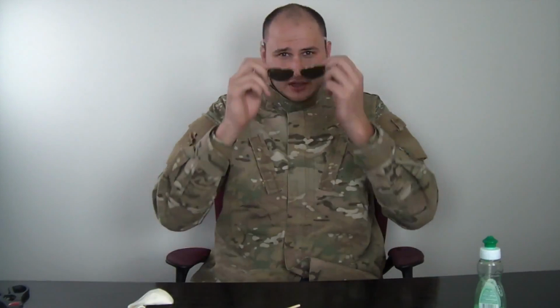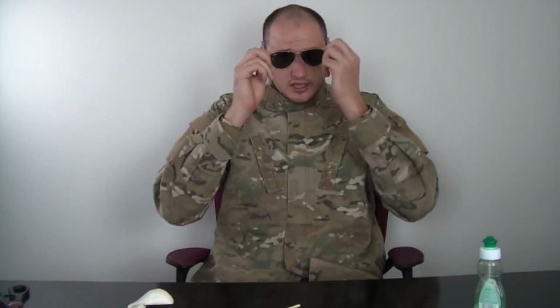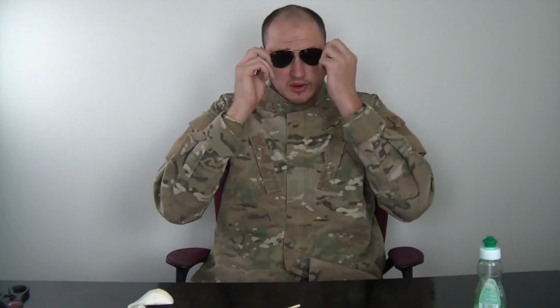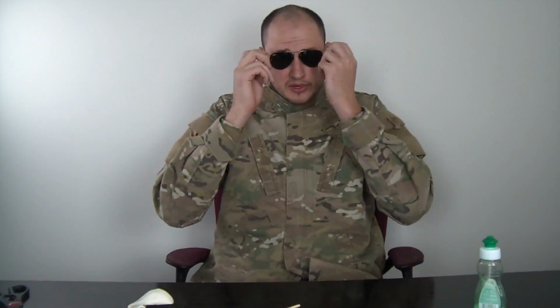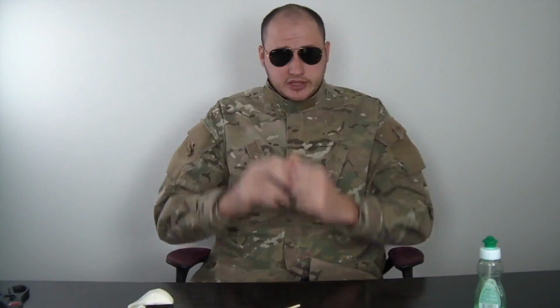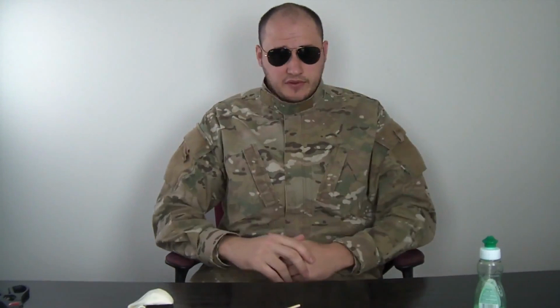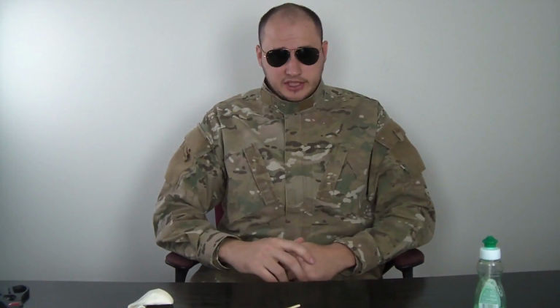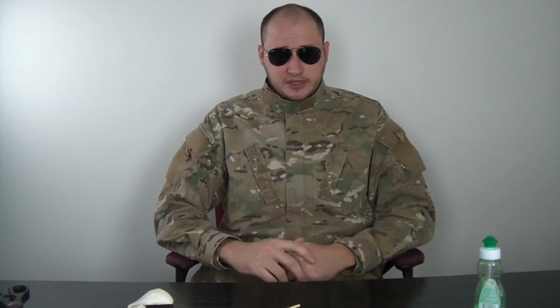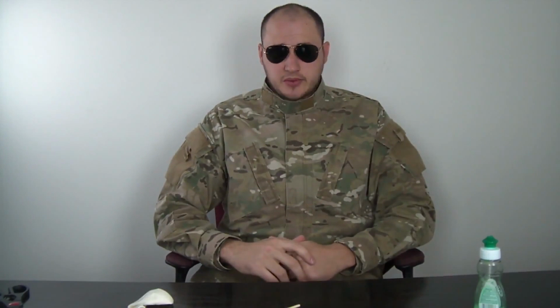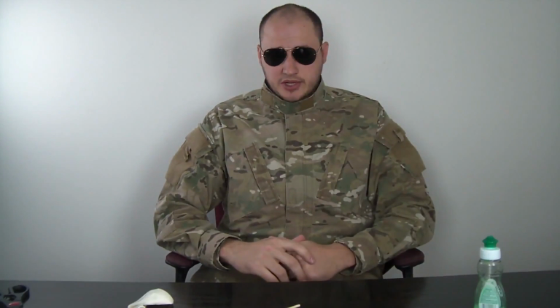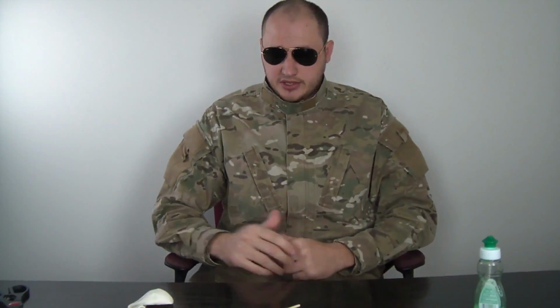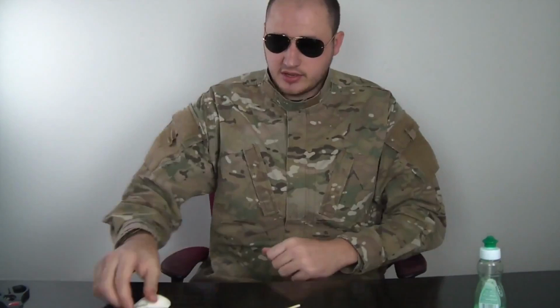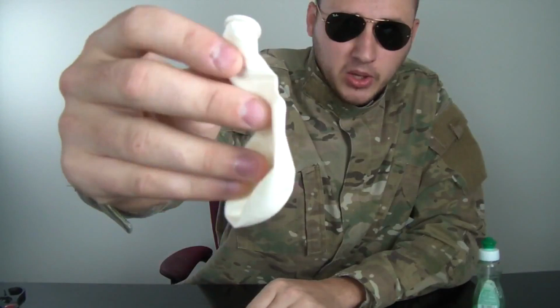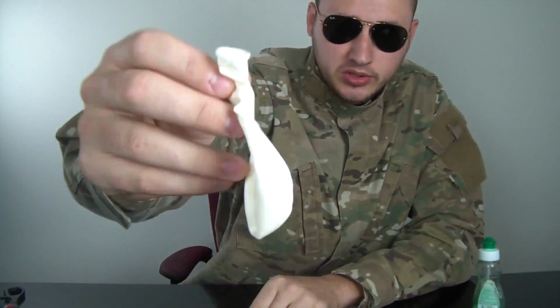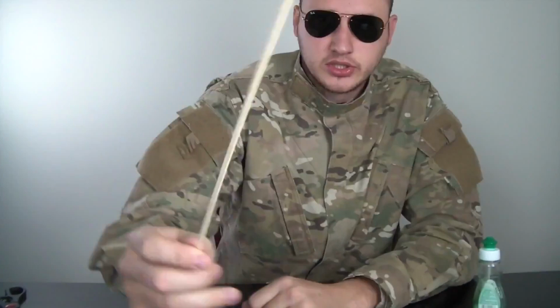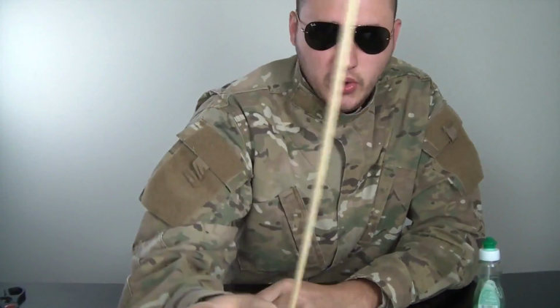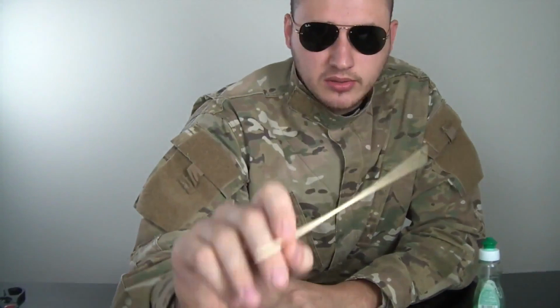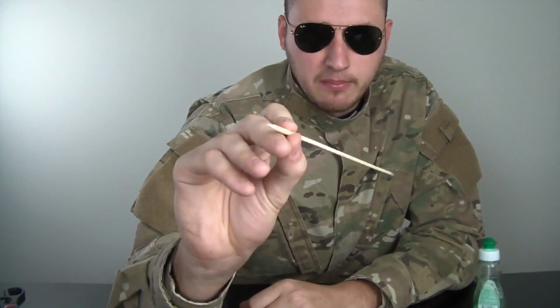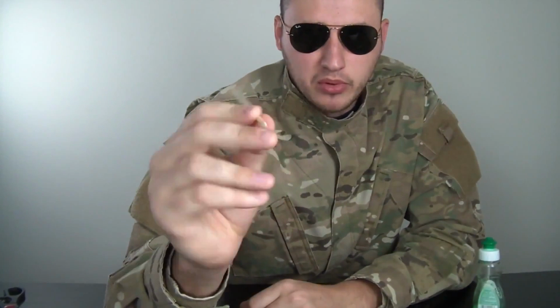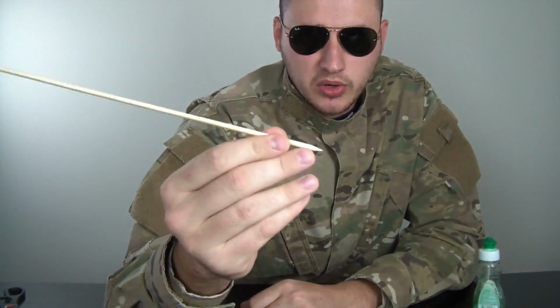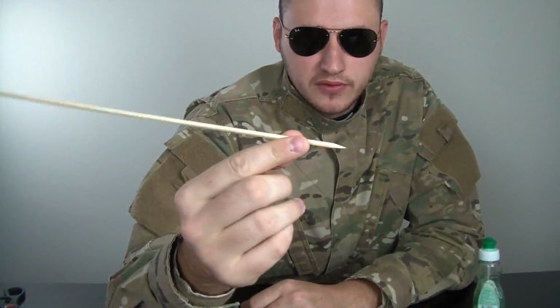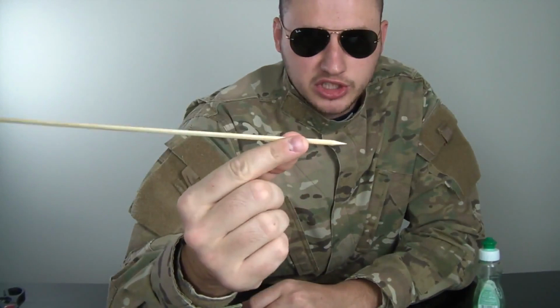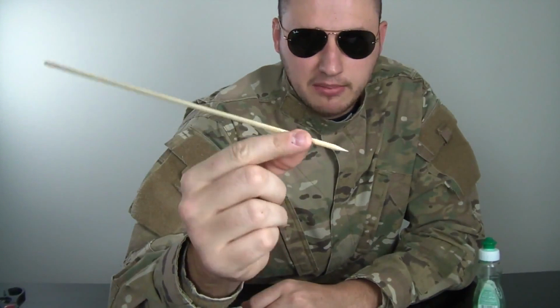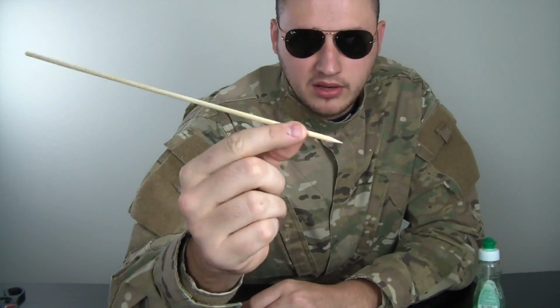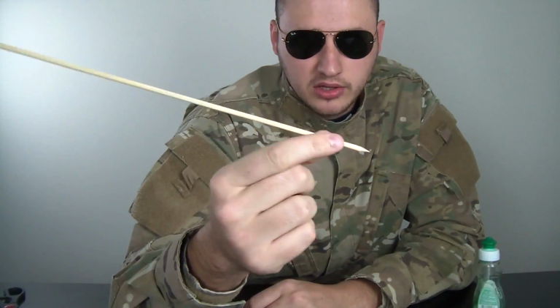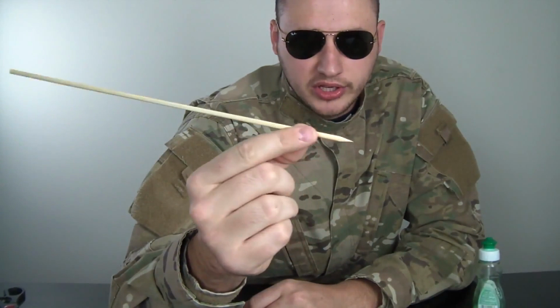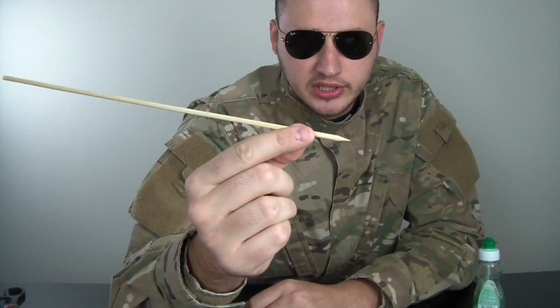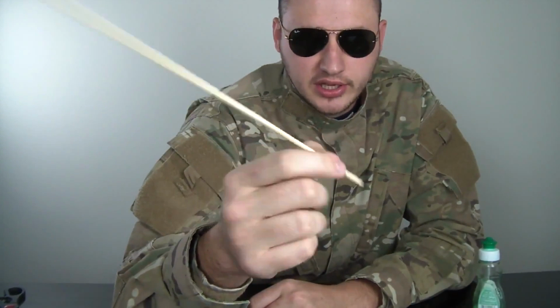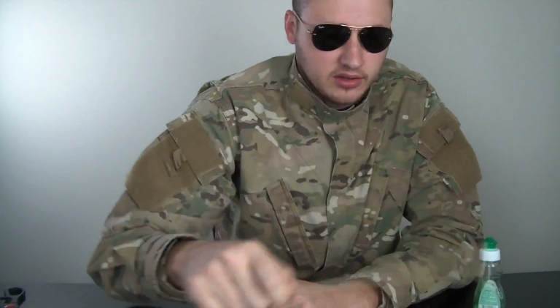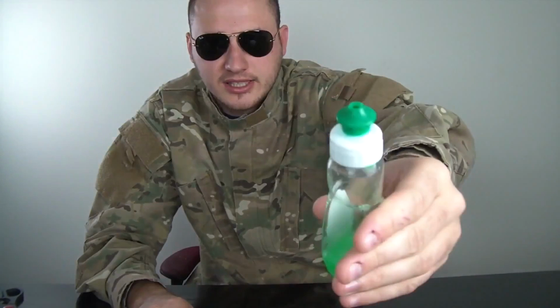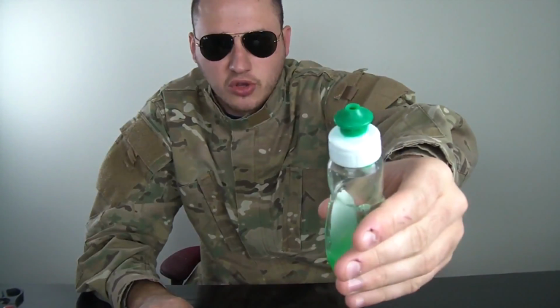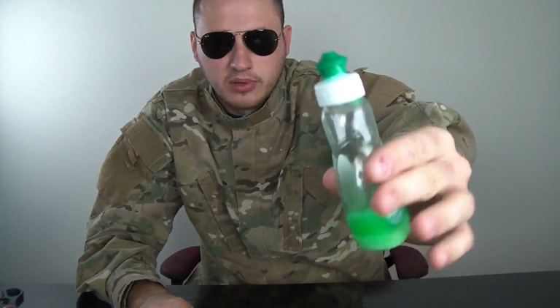Safety is number one priority. For this experiment we're gonna need a balloon, a bamboo skewer for shish kebab, the rubber band thing, and some soap.